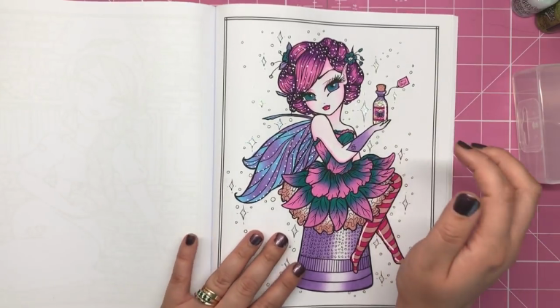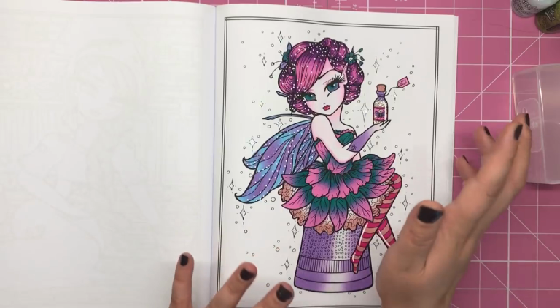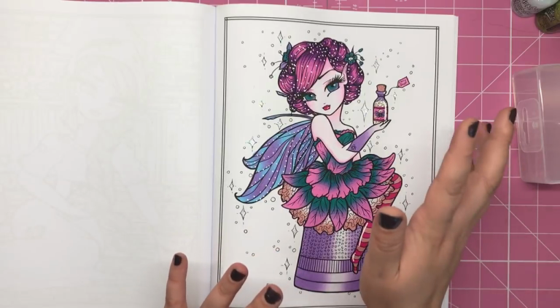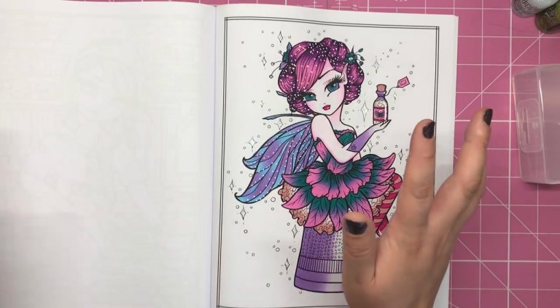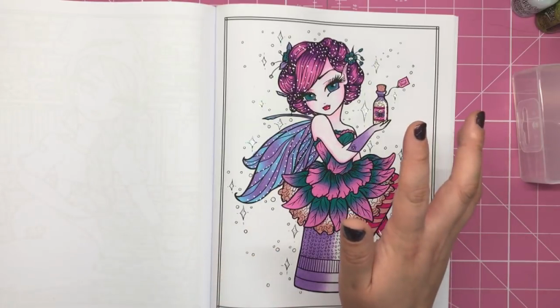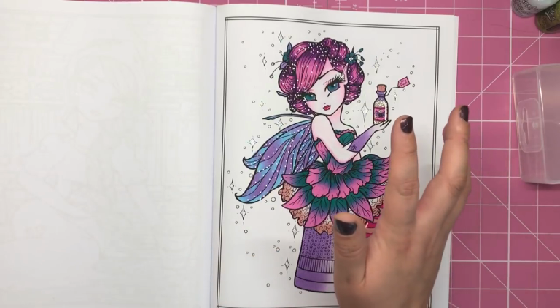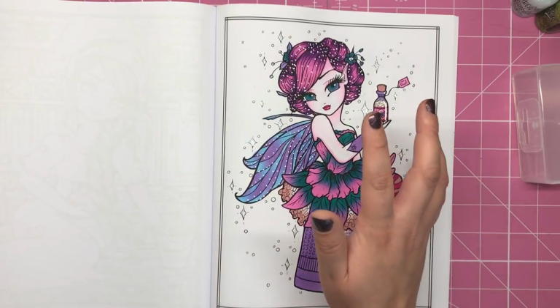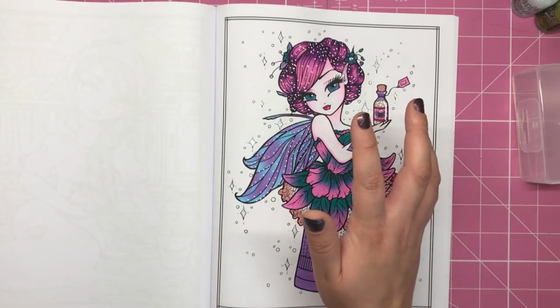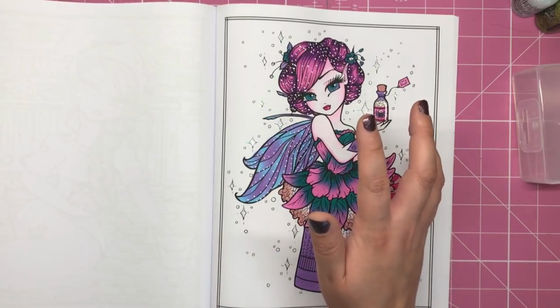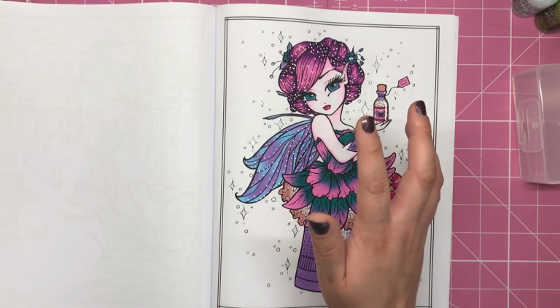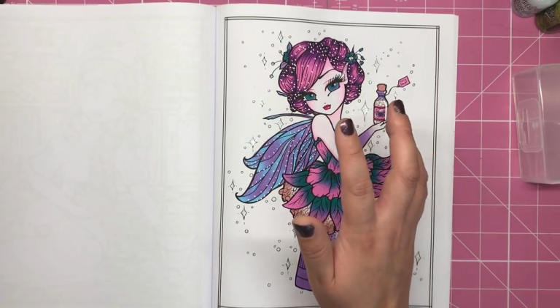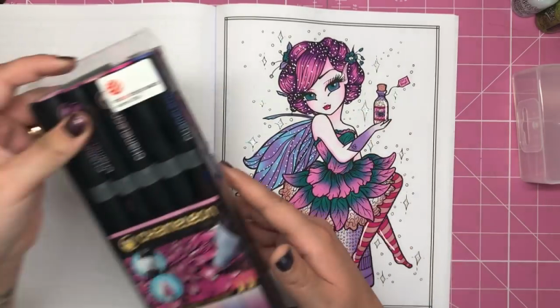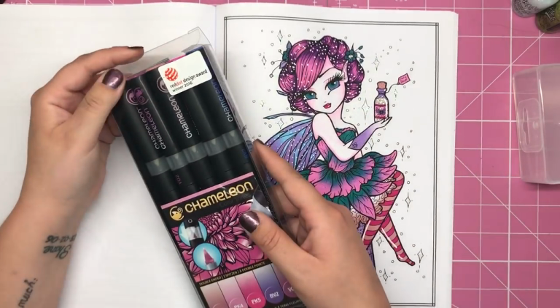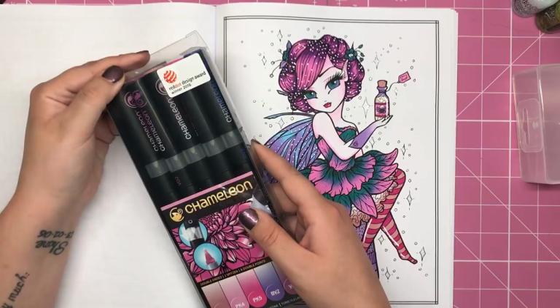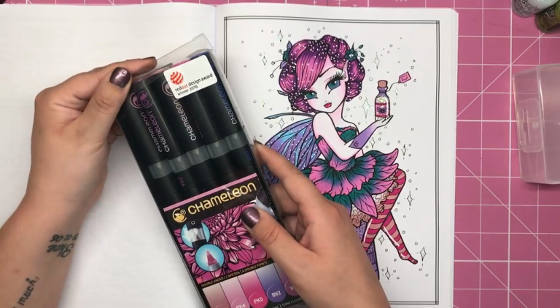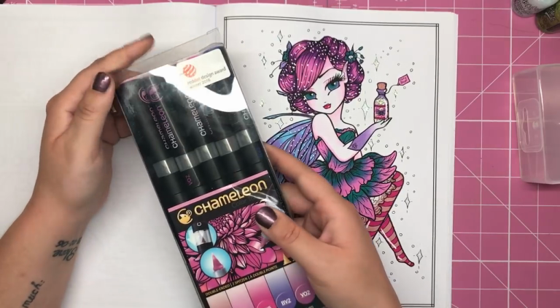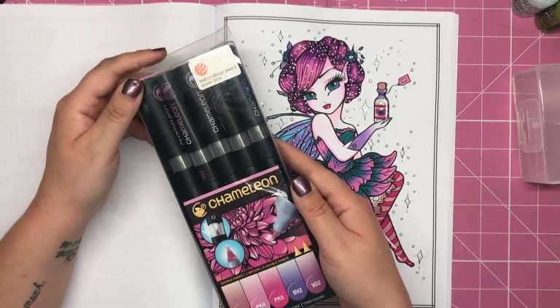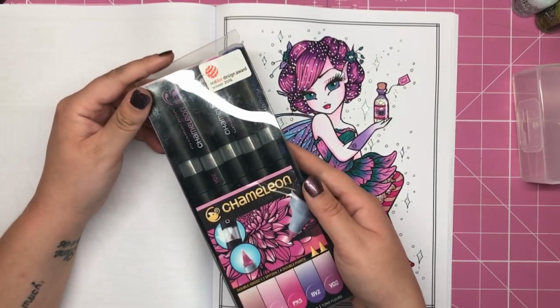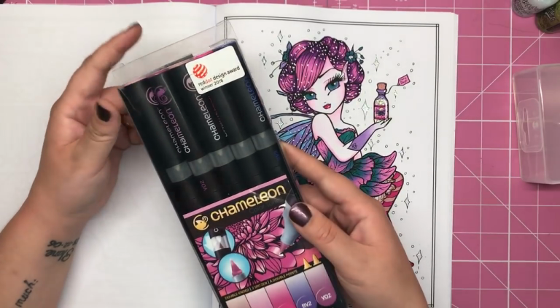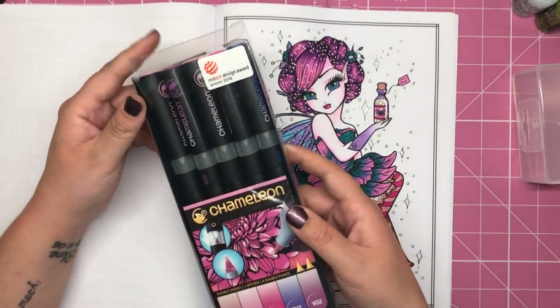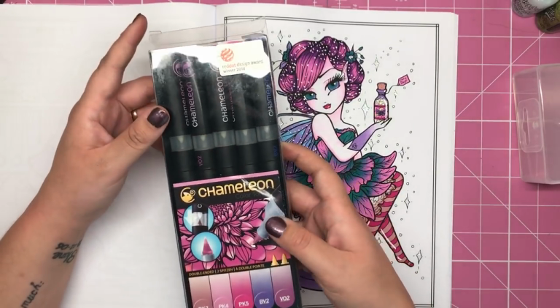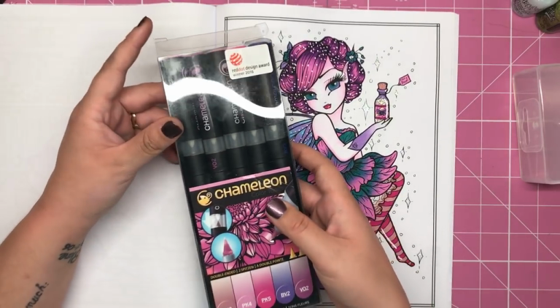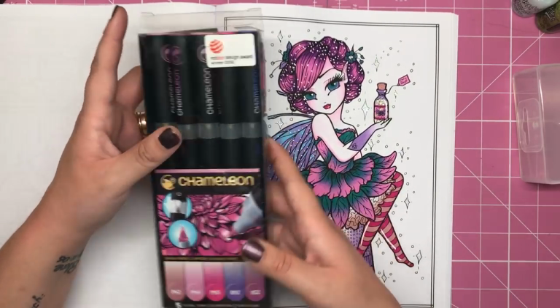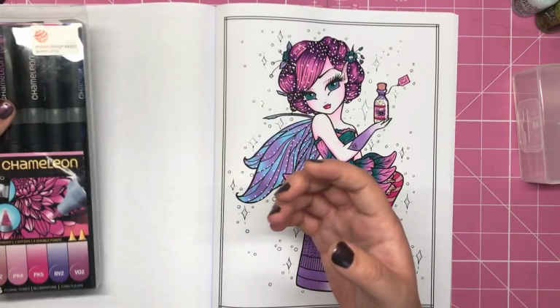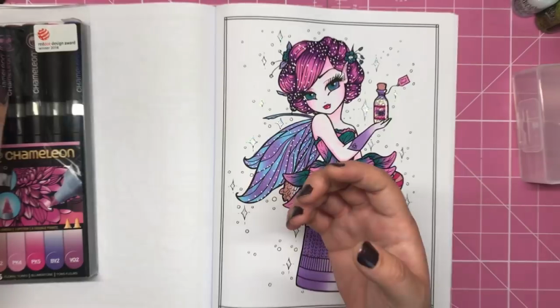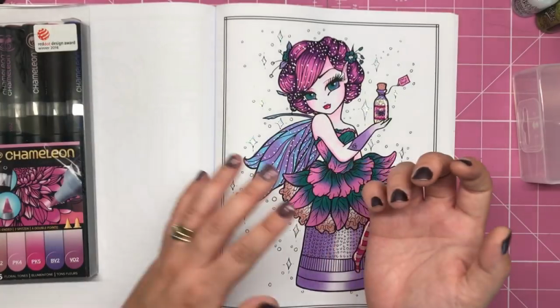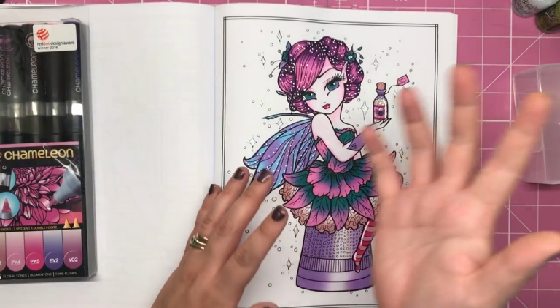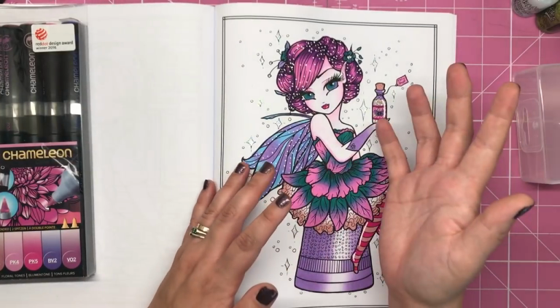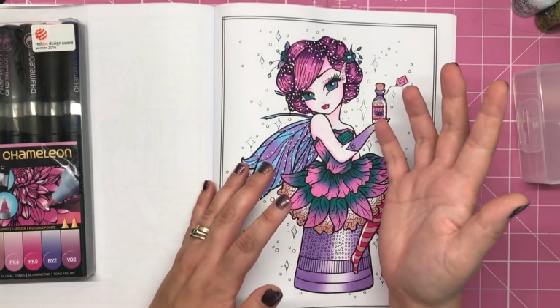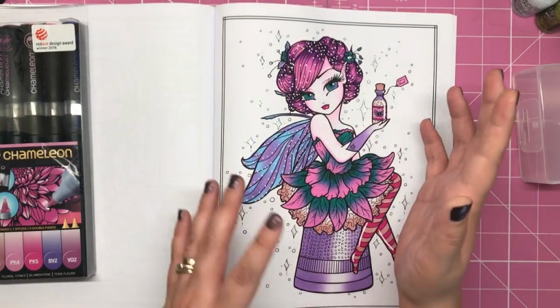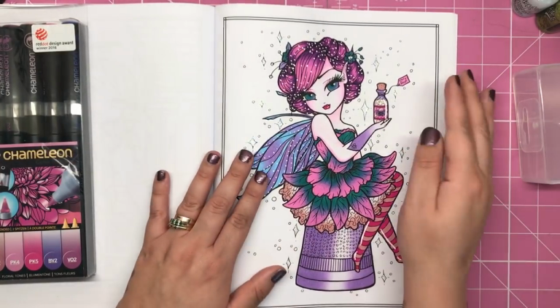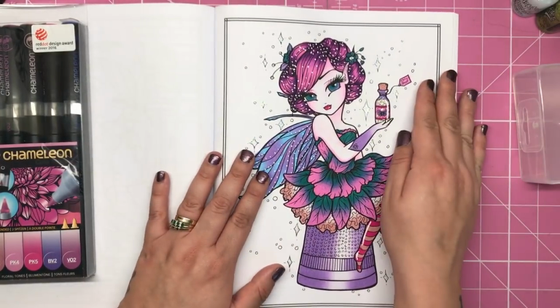If you wanted to get the whole set of 50, I know that it's well over £100 for the colour pens, which is a lot, and it is not in everybody's range. I really understand that.